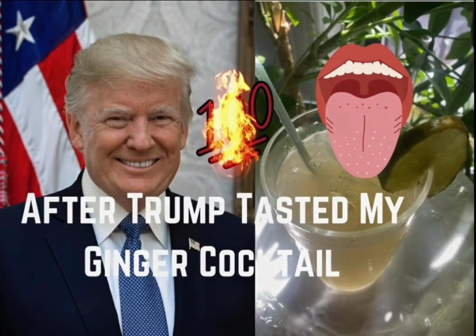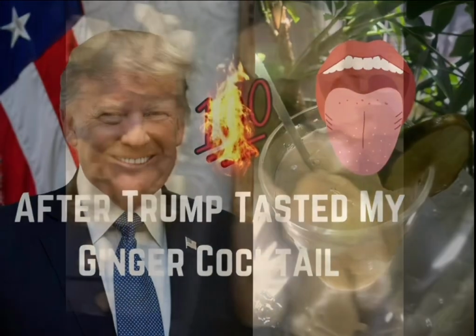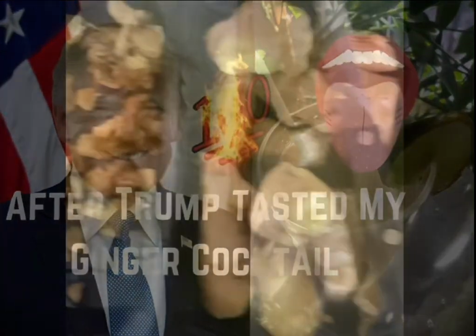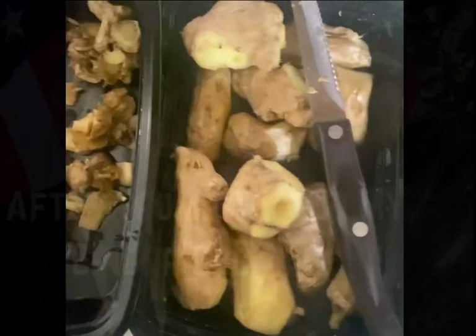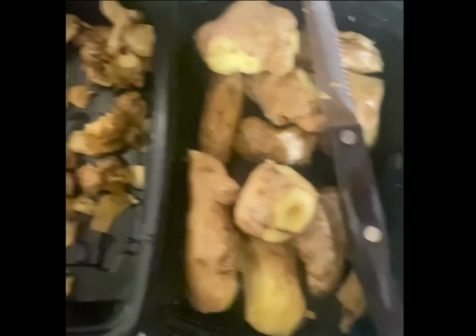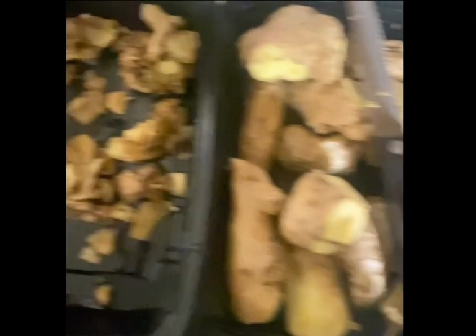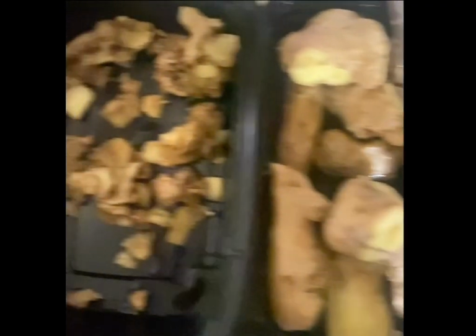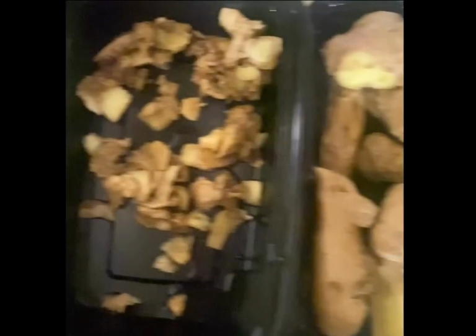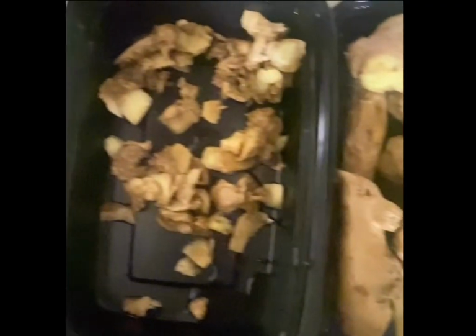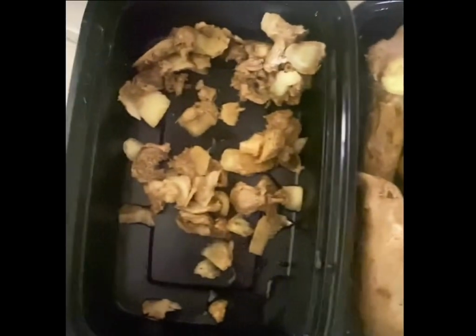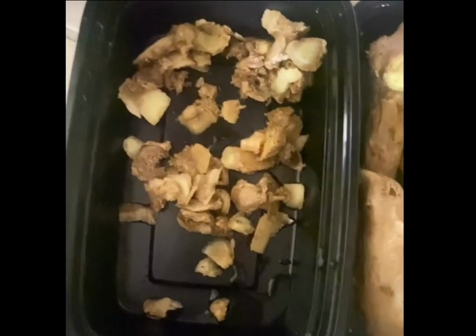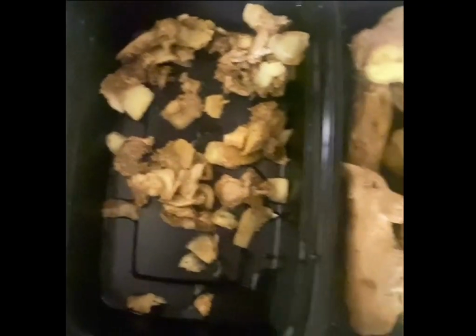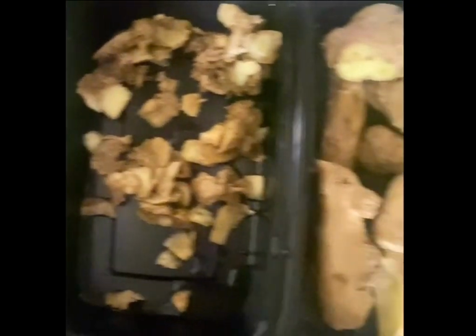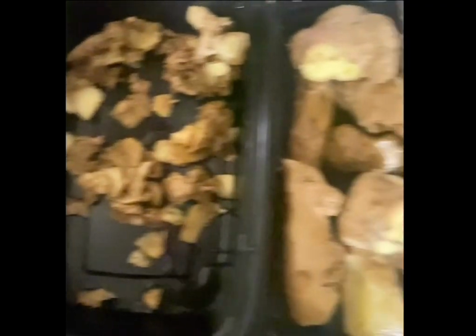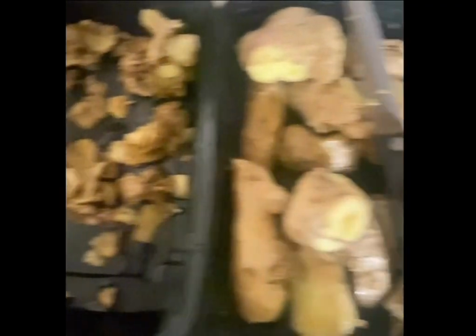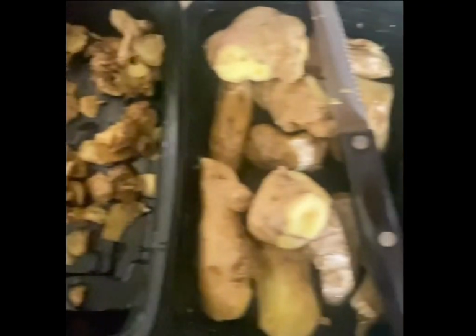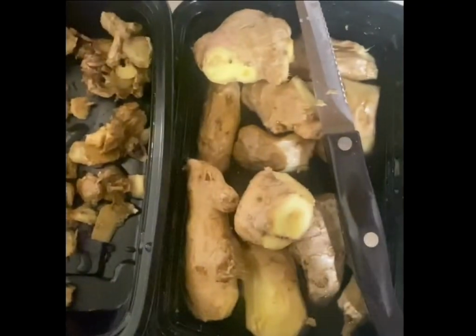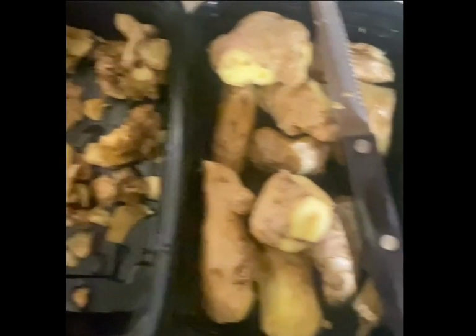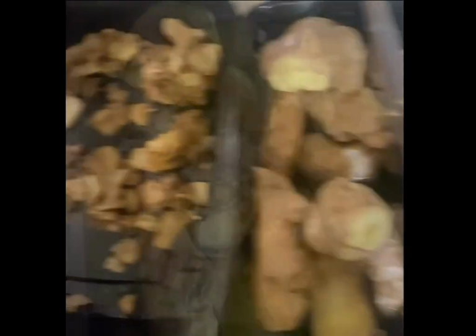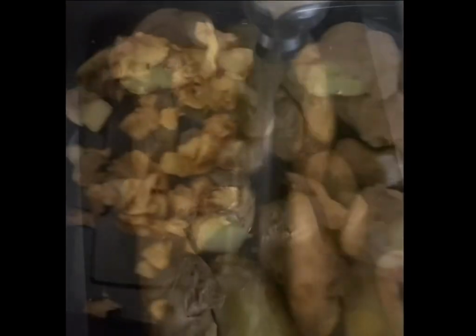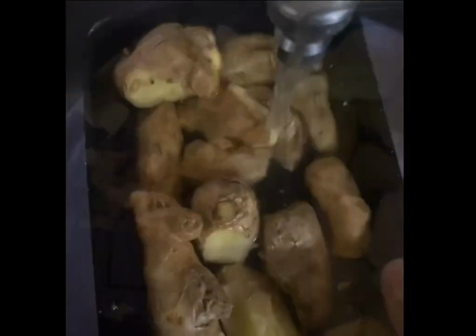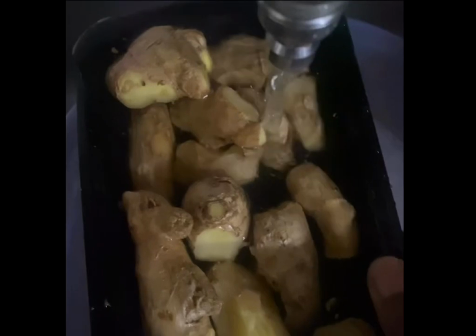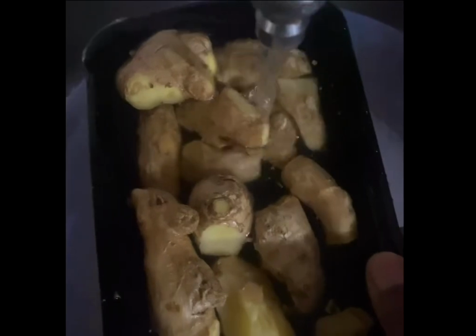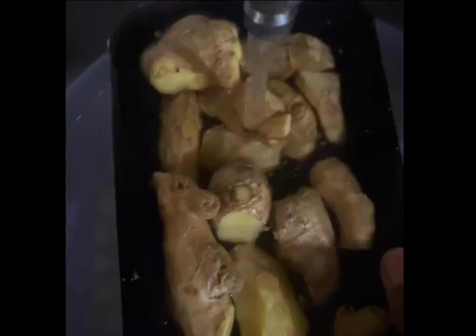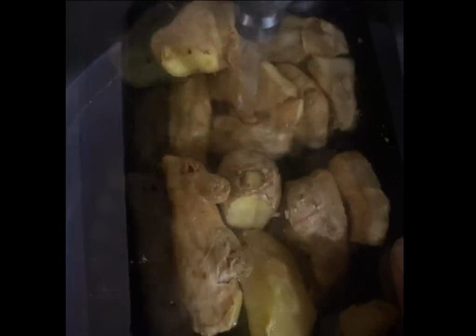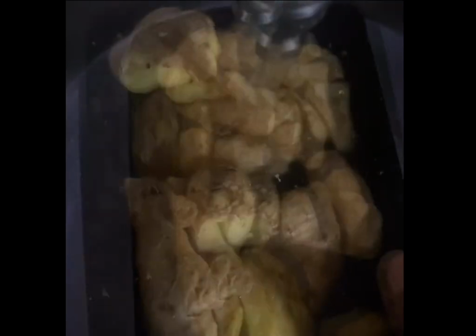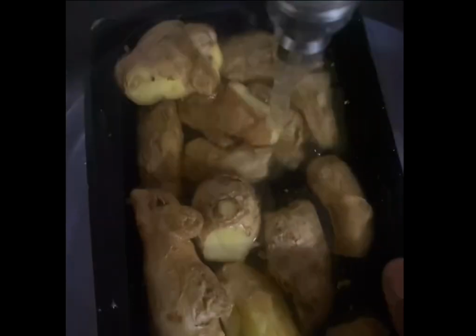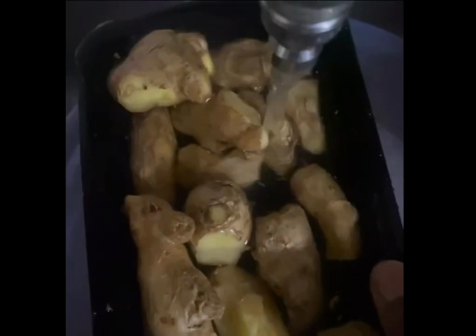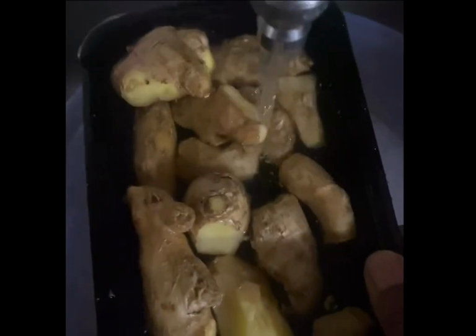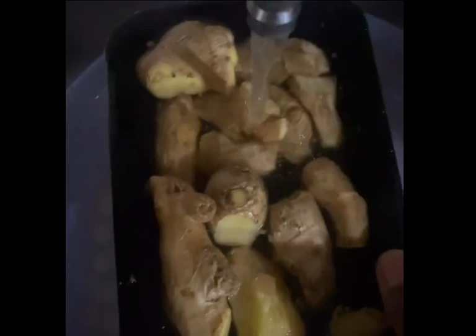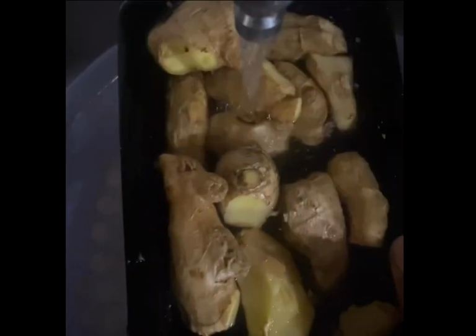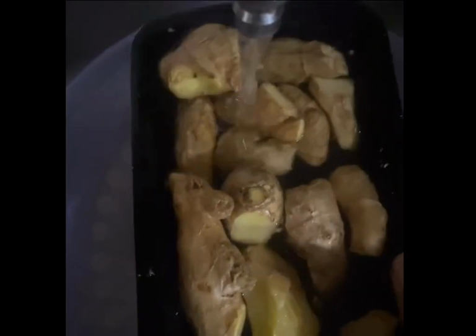First you want to clean and strip off the ginger, getting rid of rotten parts. Next, you wash it under running water, or in a bowl with water.